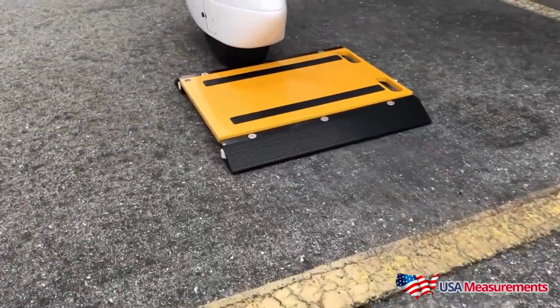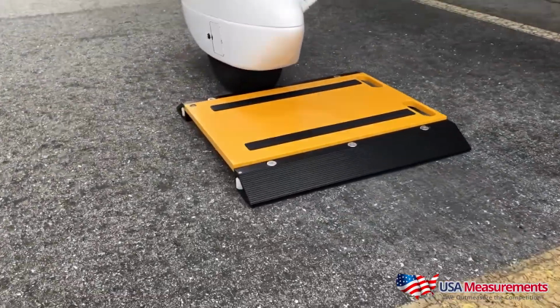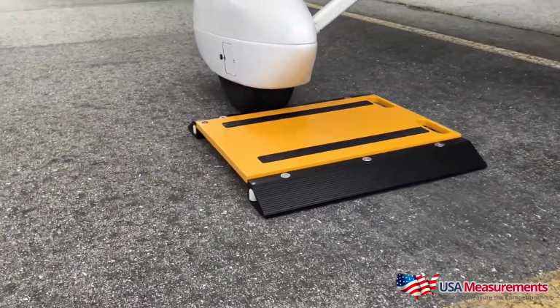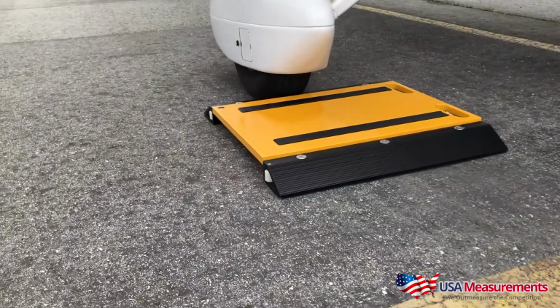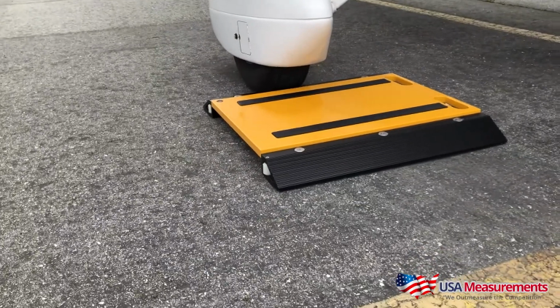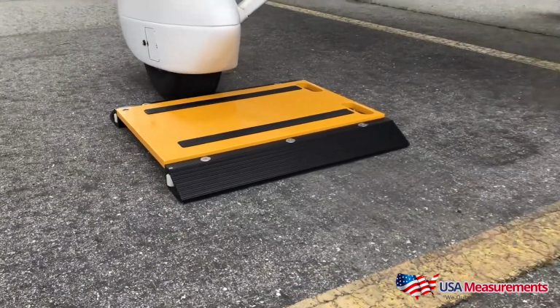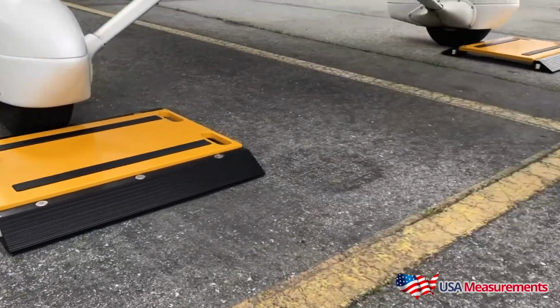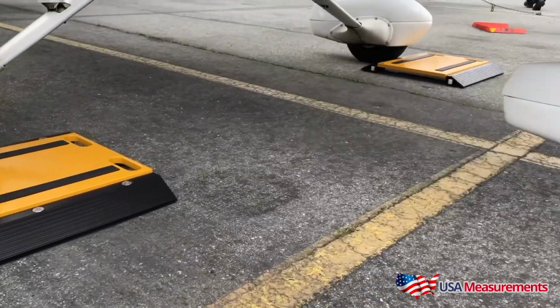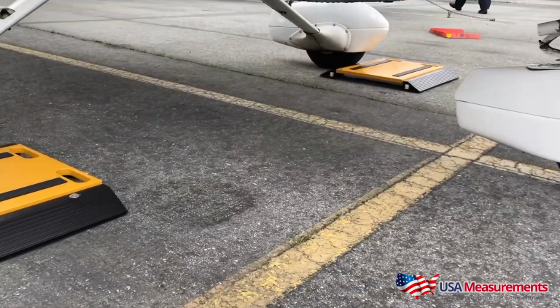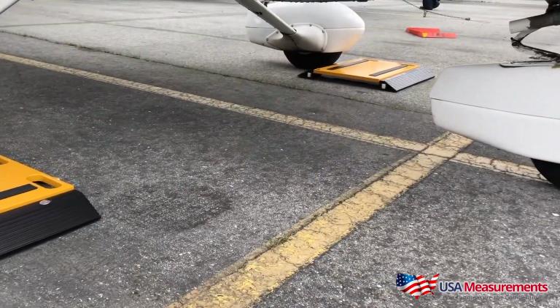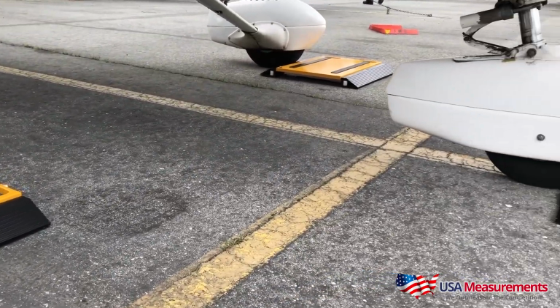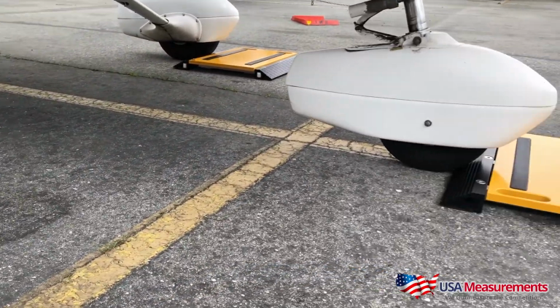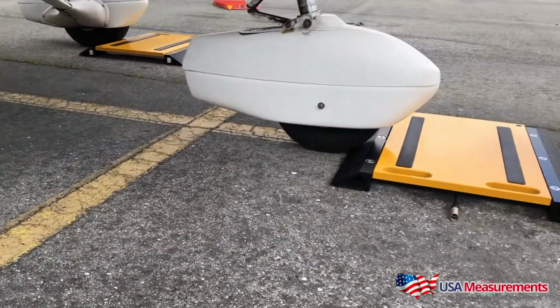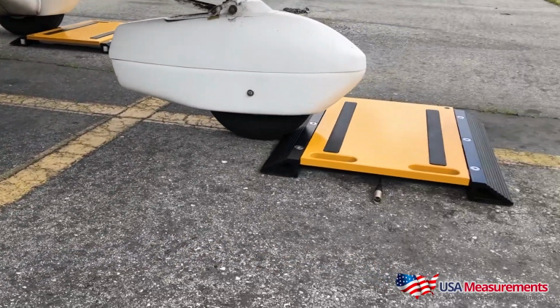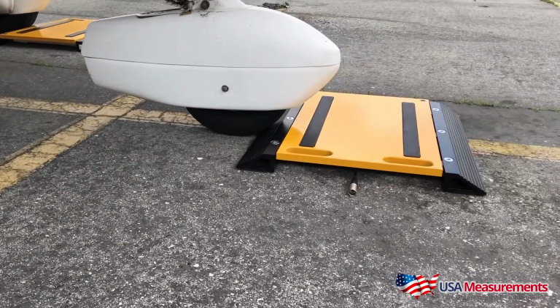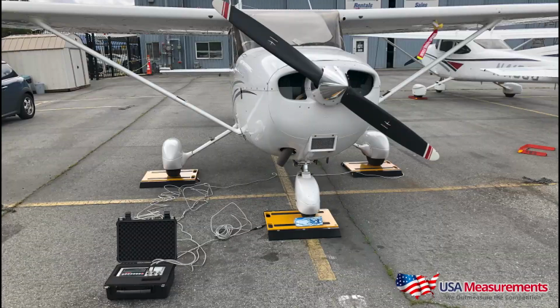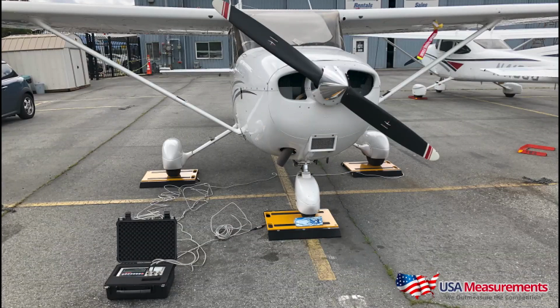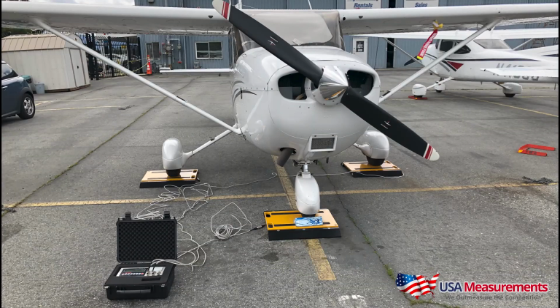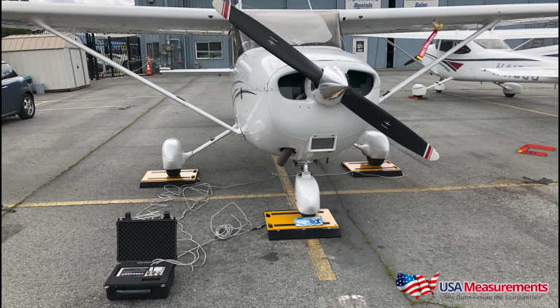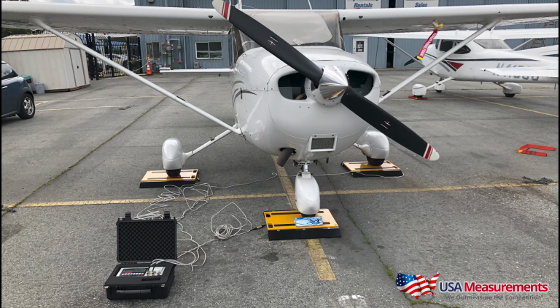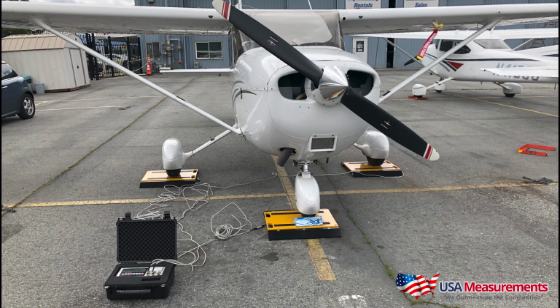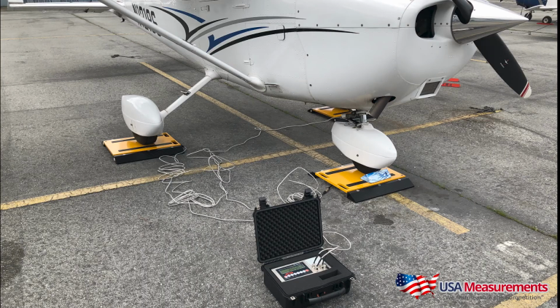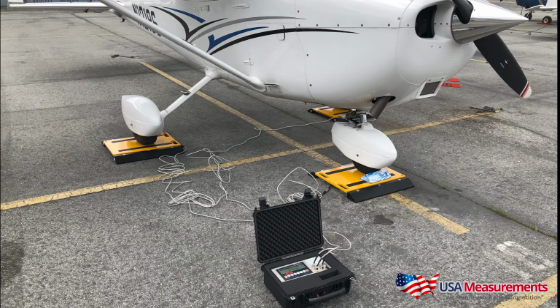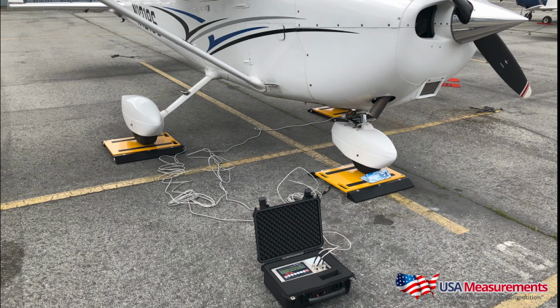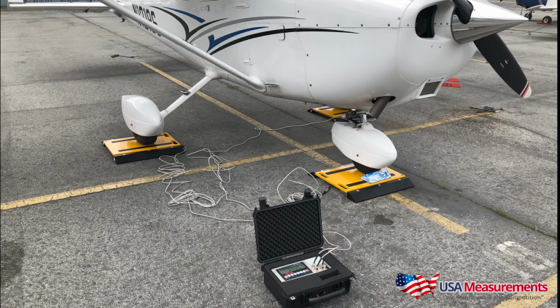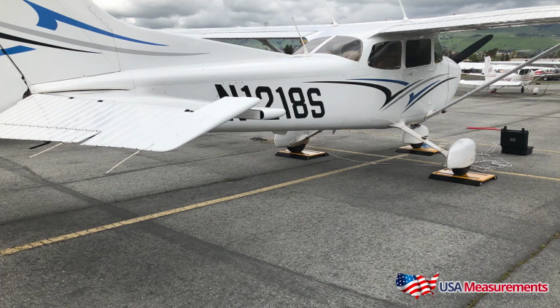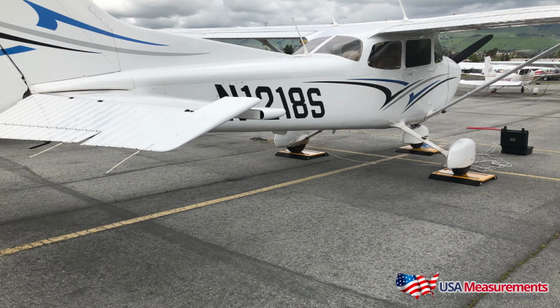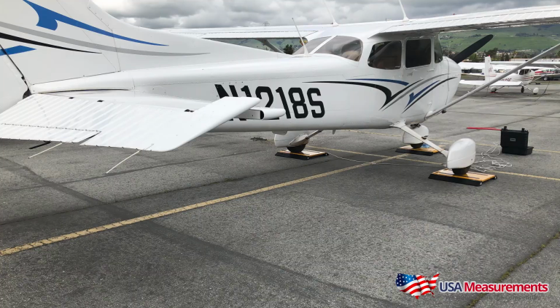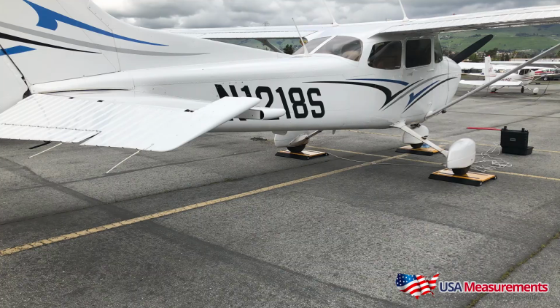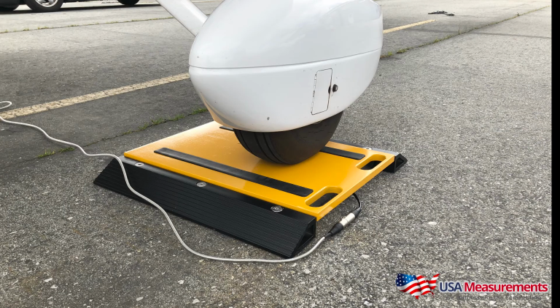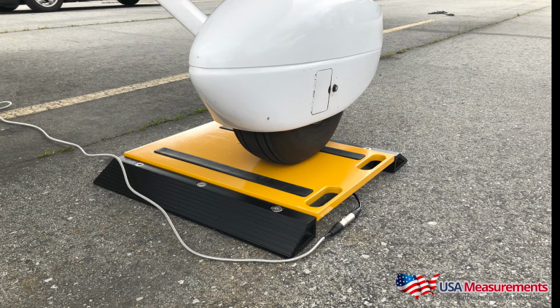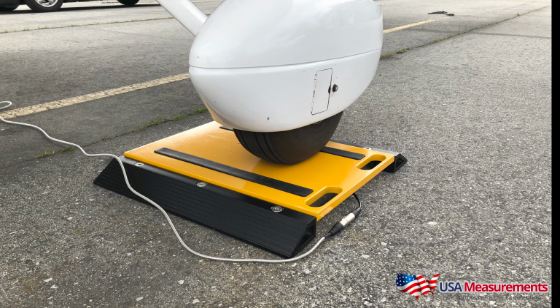The capacities range from 10,000 pounds up to 90,000 pounds for the three pad system. Each pad measures 24 inches by 16 inches and has three stainless steel braided cables that are 33 feet long.